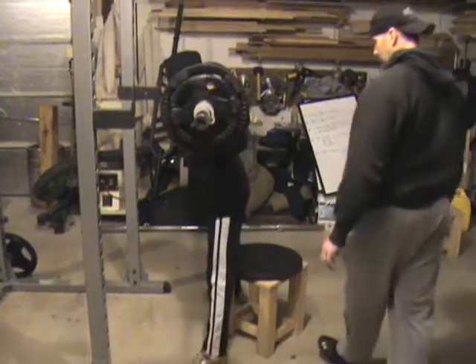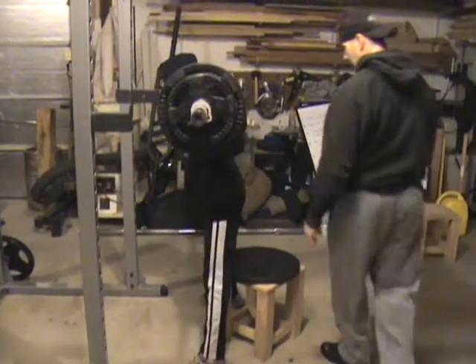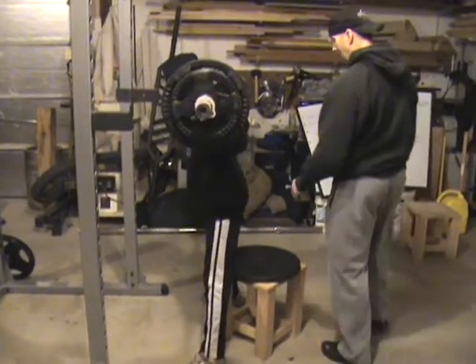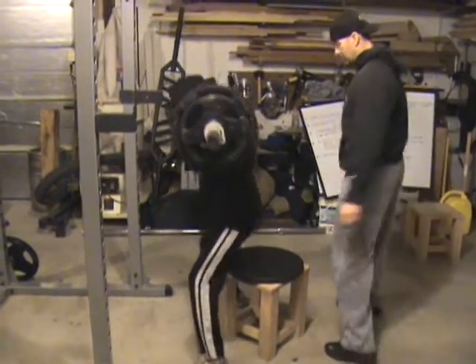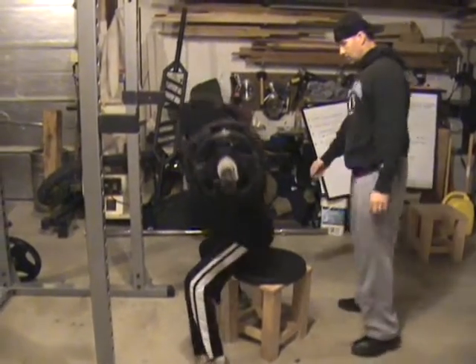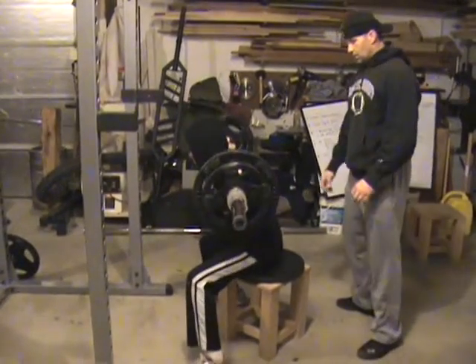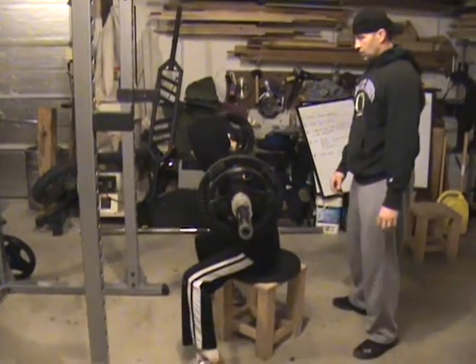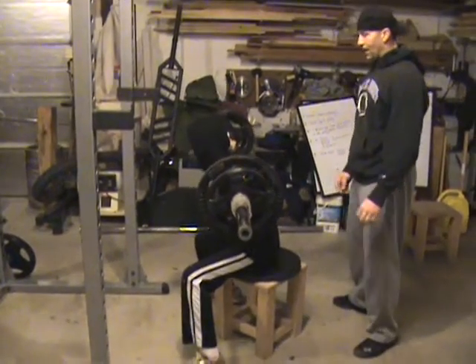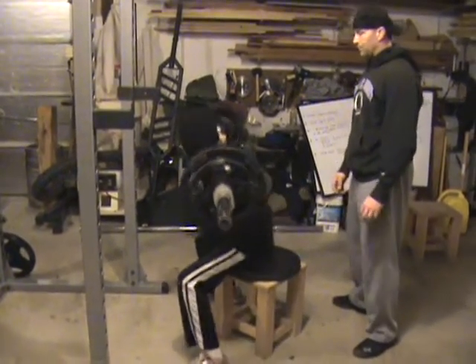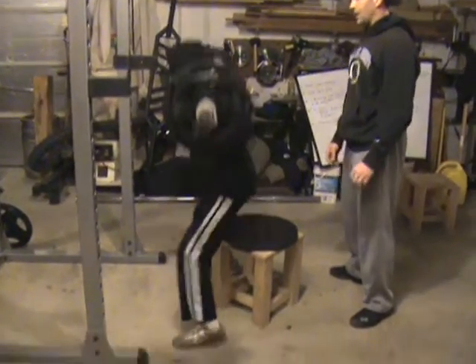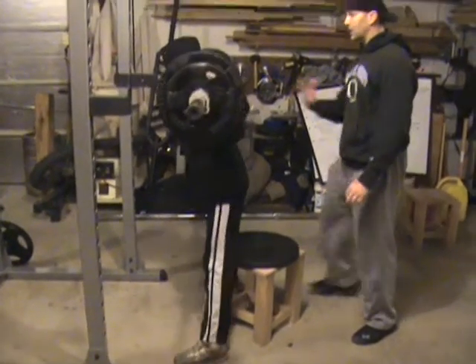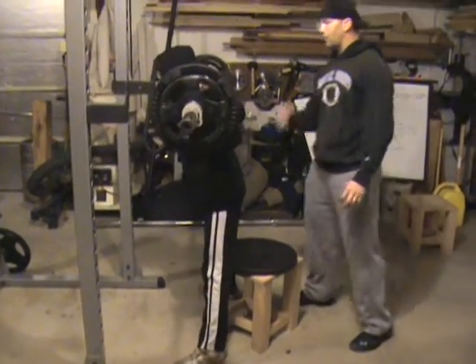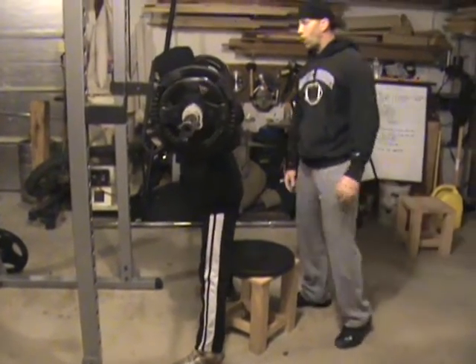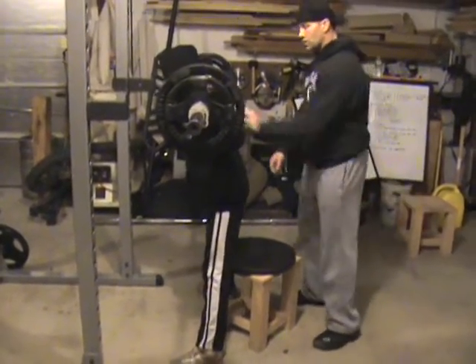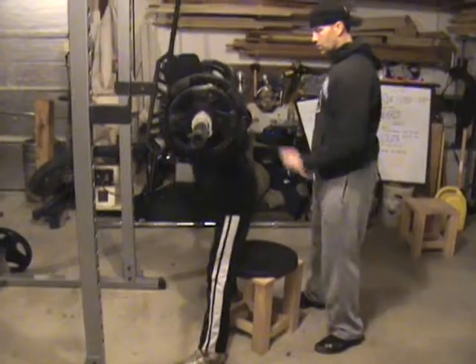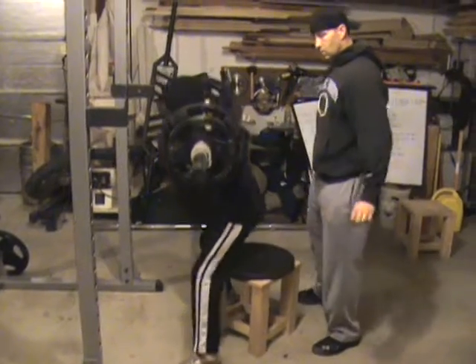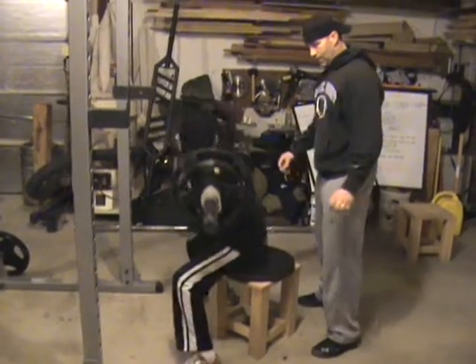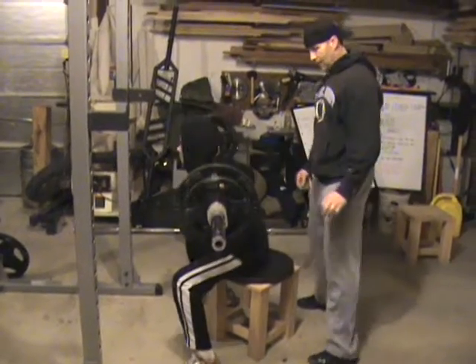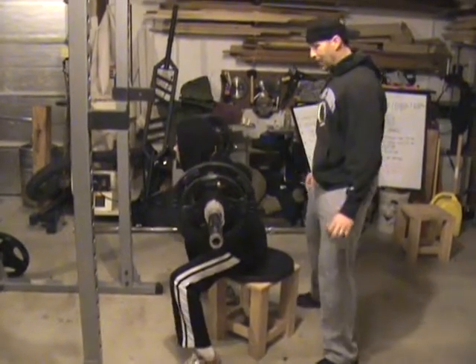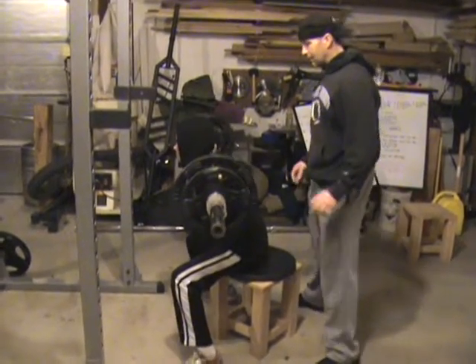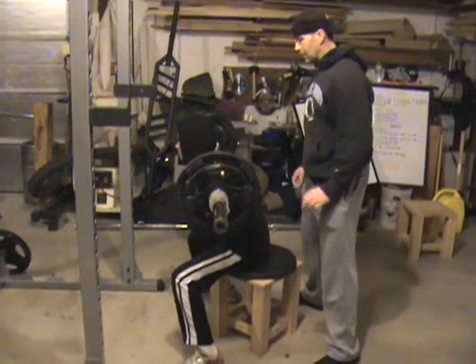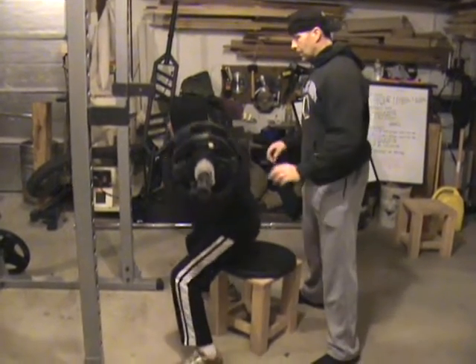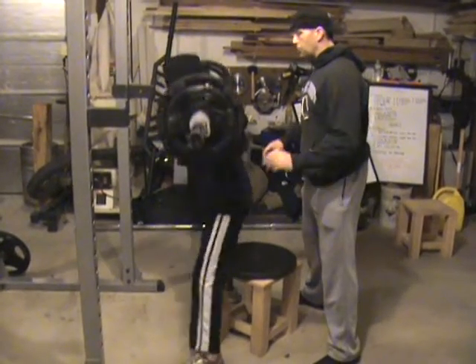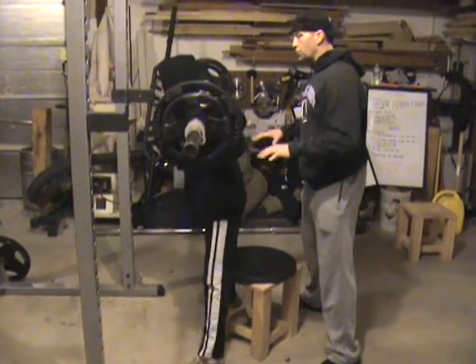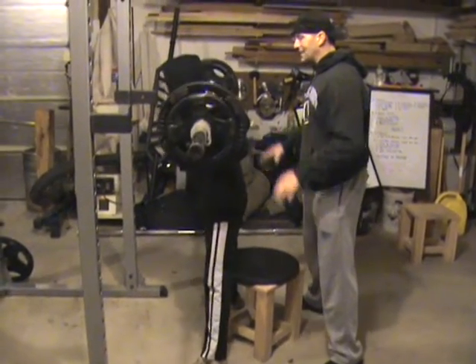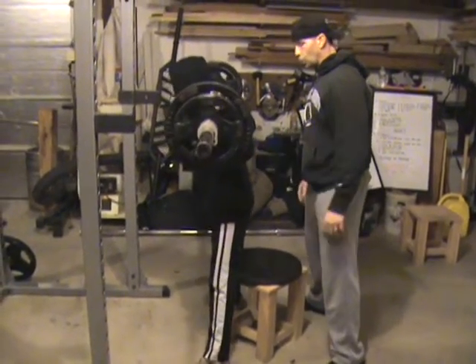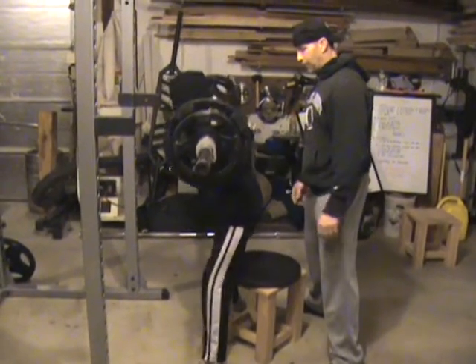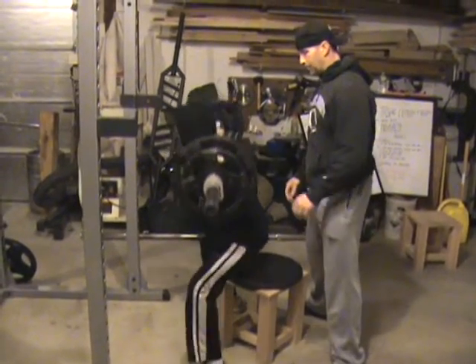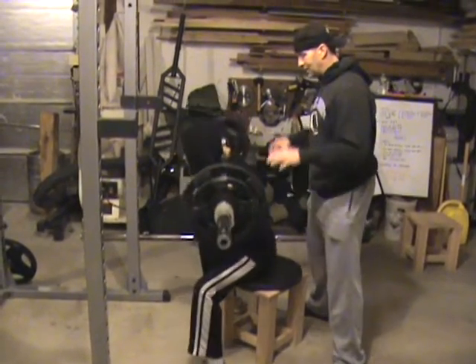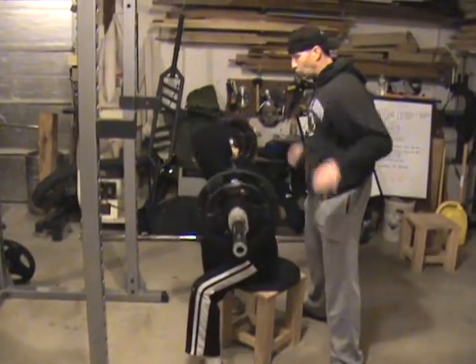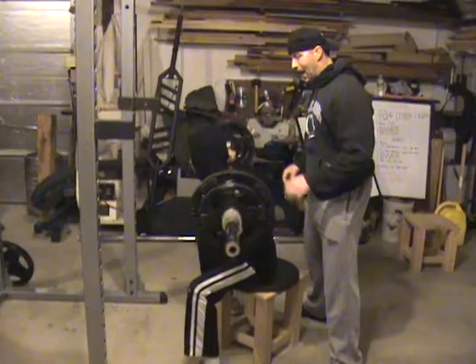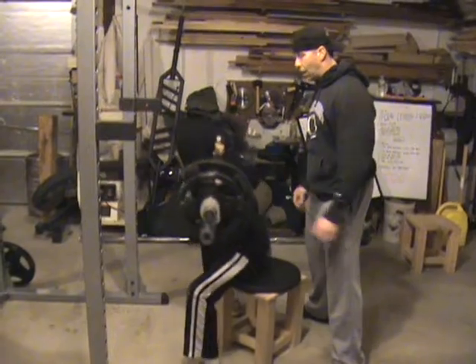Five reps, straight up. Take that plate out, Dan. His back — push your knees out towards your feet. Push your knees out towards your feet, there you go.